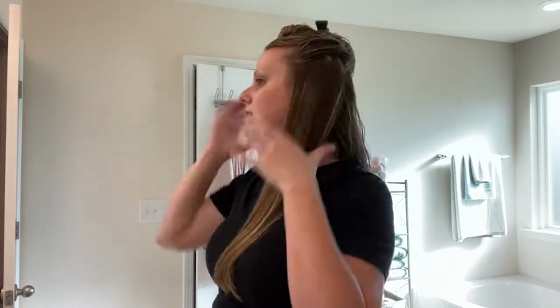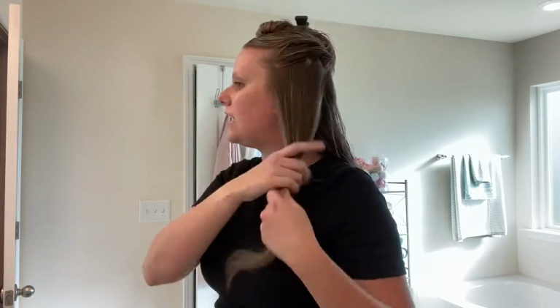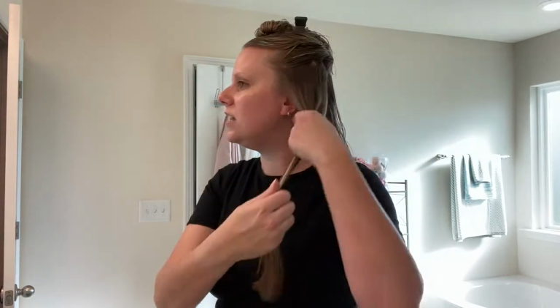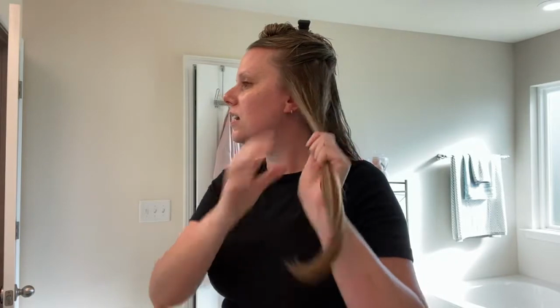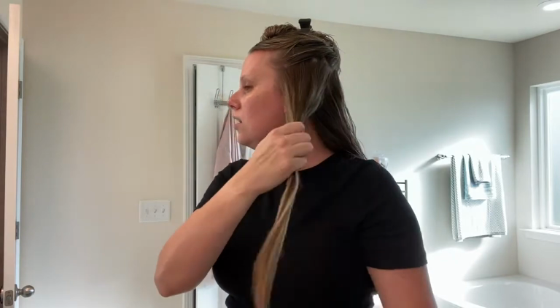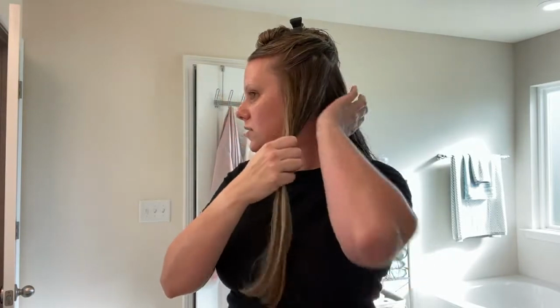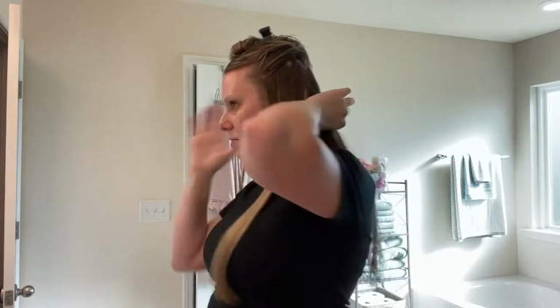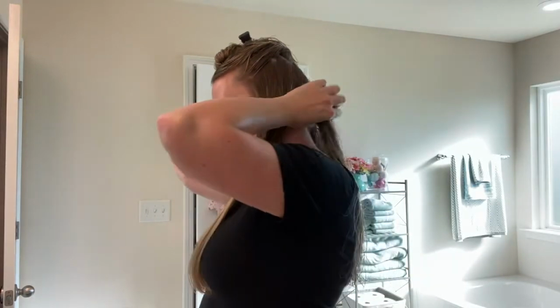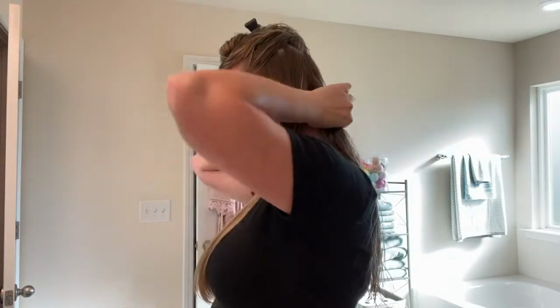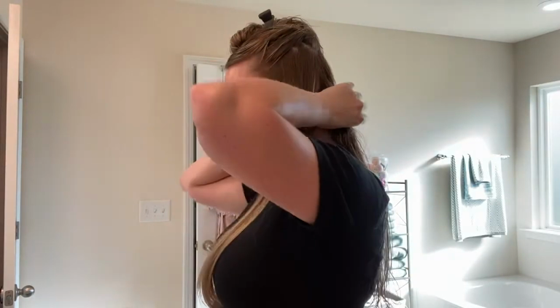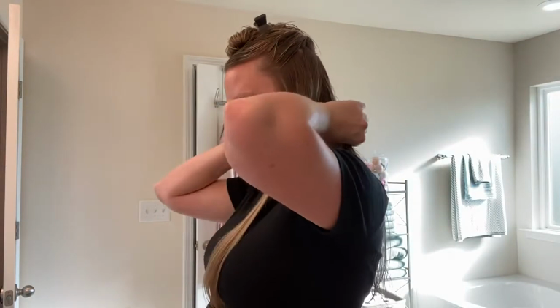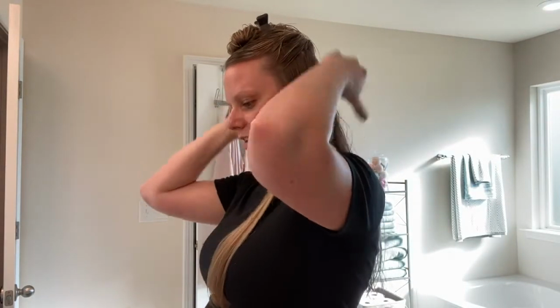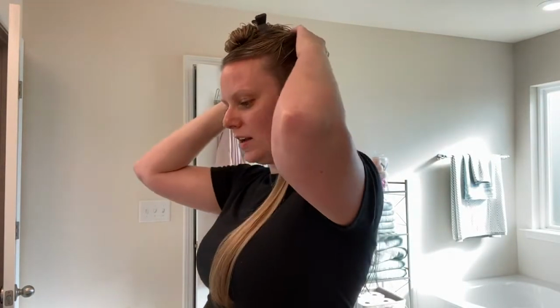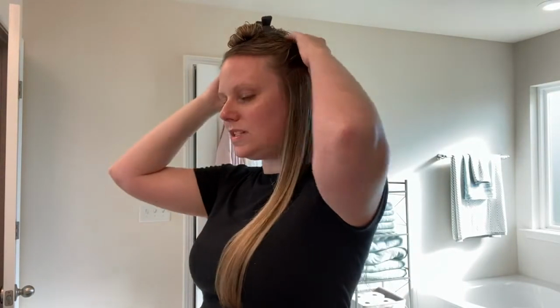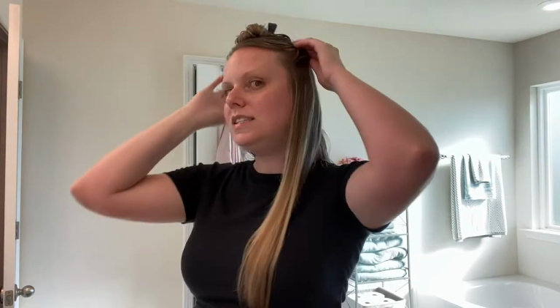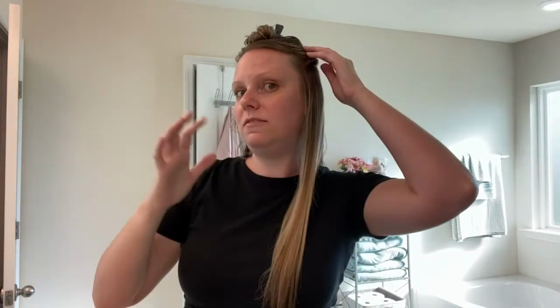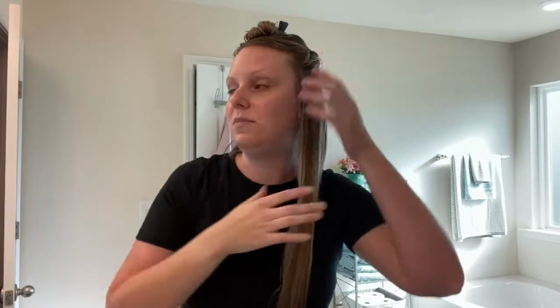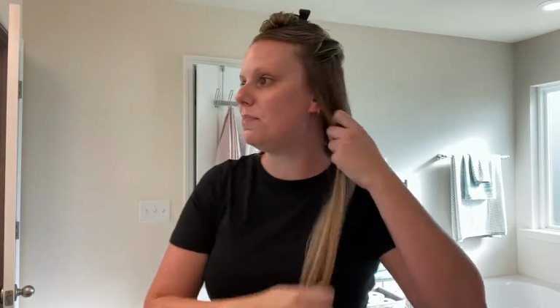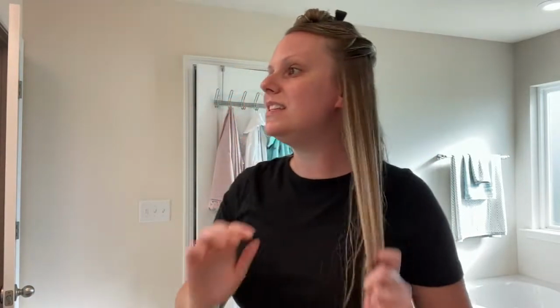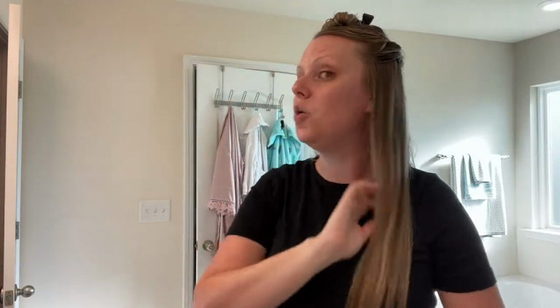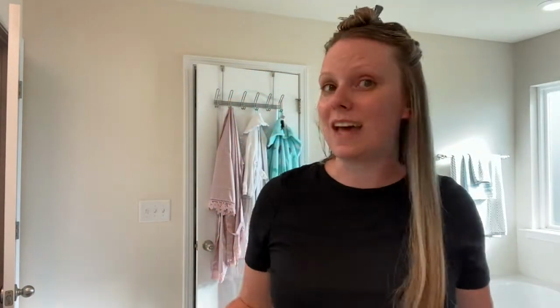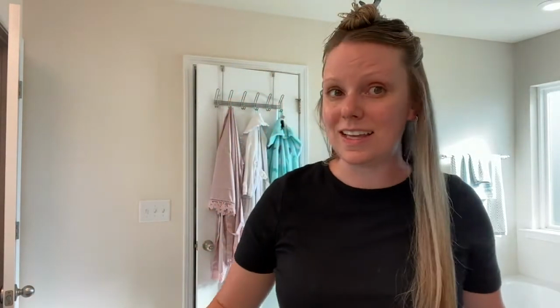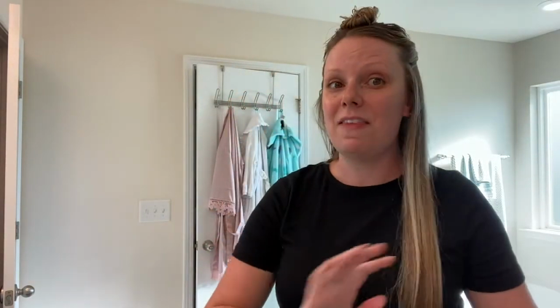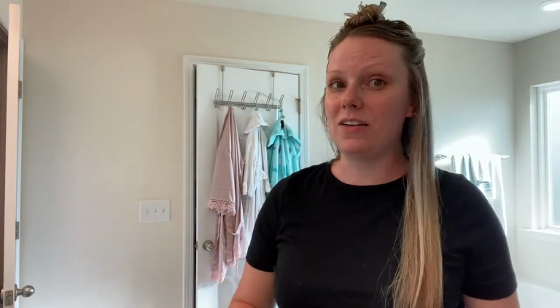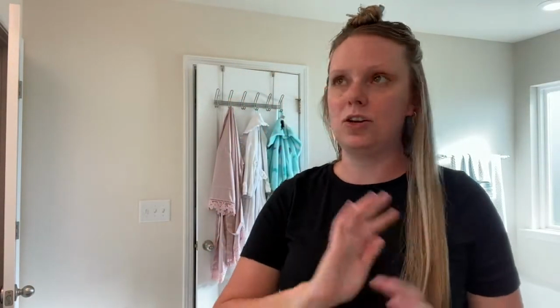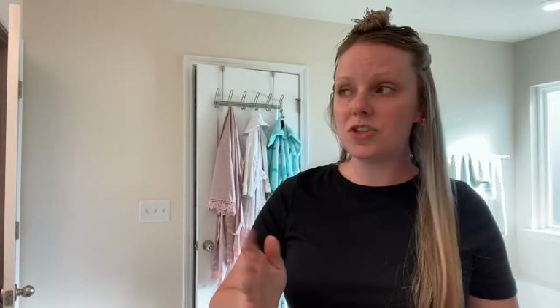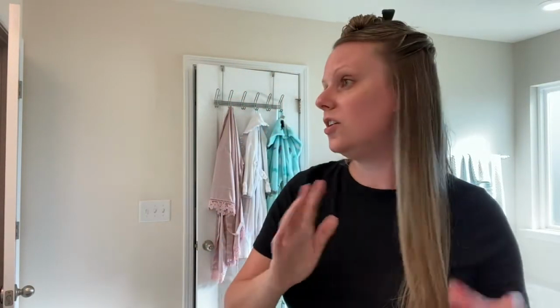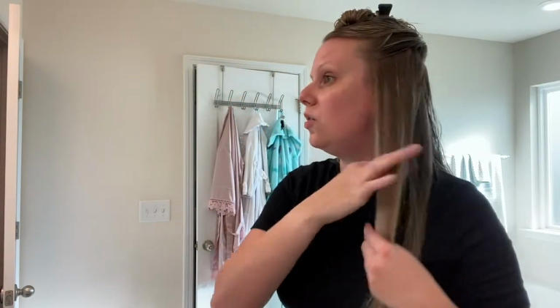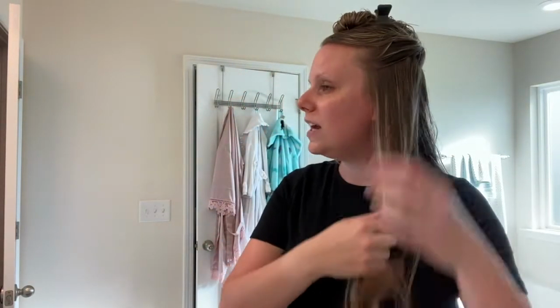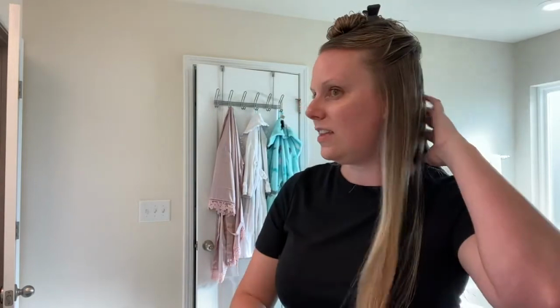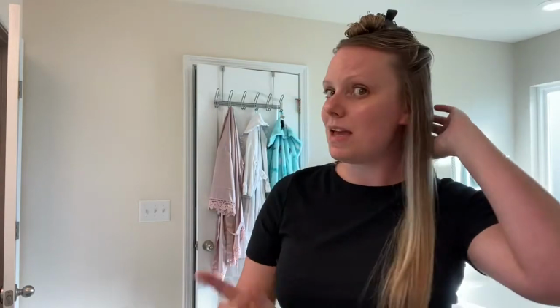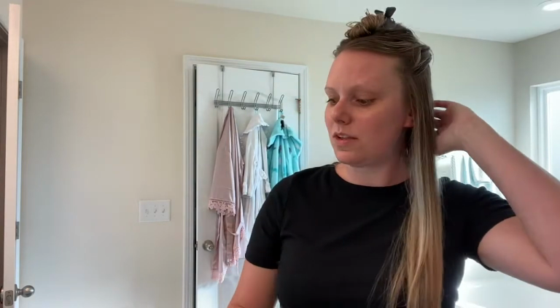This section took about that long, so I can probably do like five more sections on the bottom. I'd say 10 to 15 minutes total. But if this is the only styling my hair needs — no hair straightener, no curling iron — then it might be worth it.